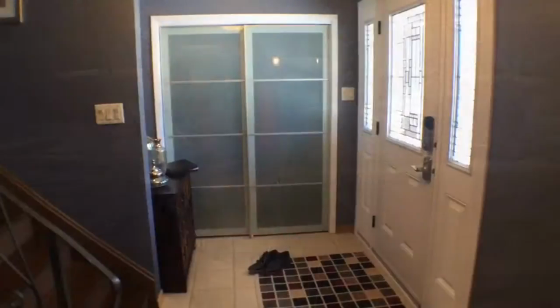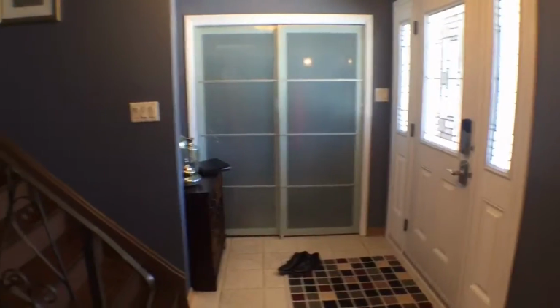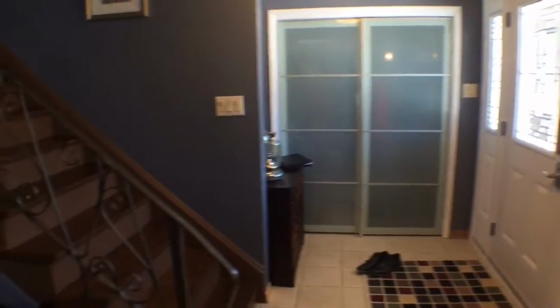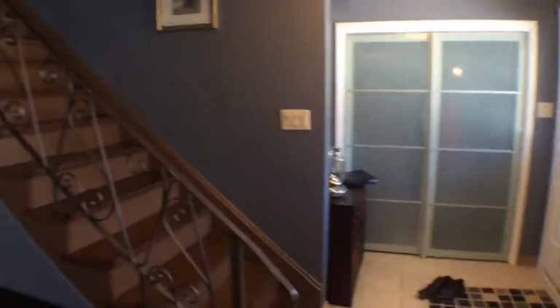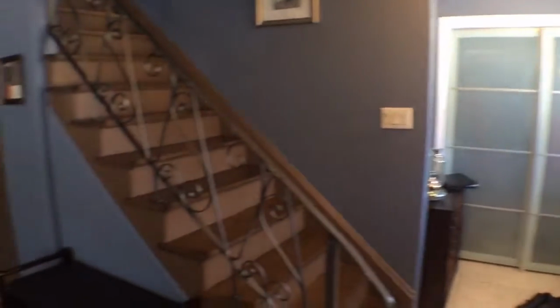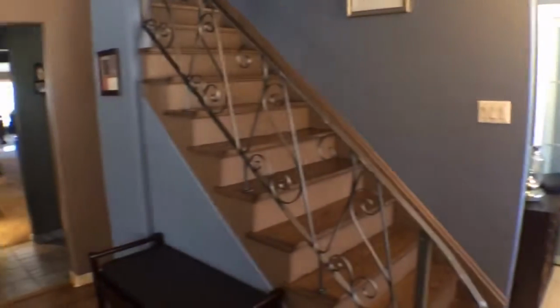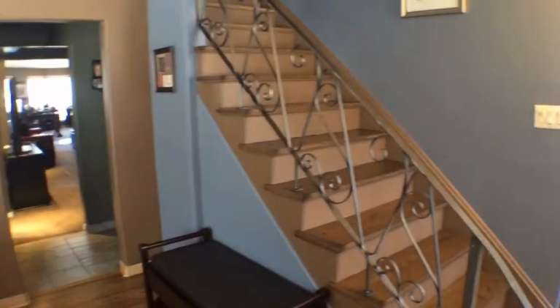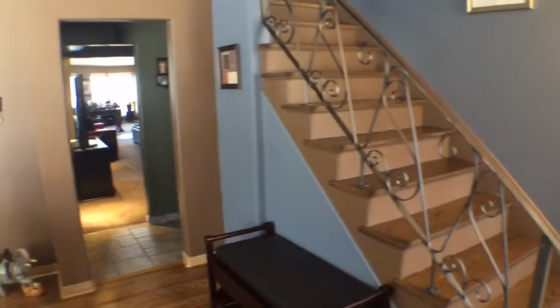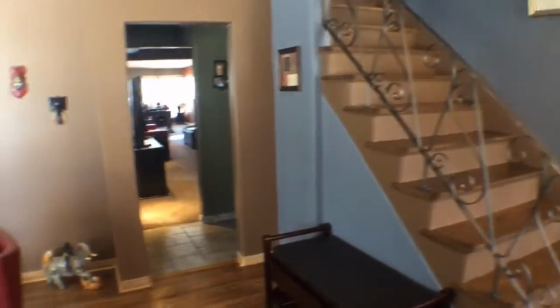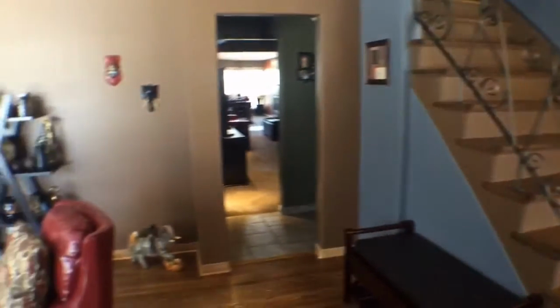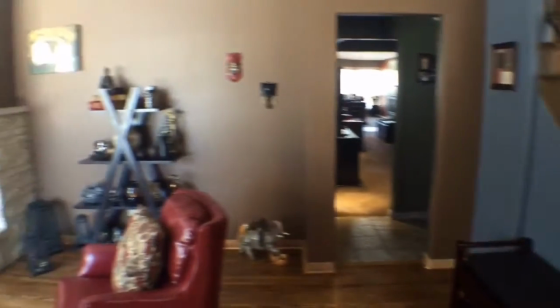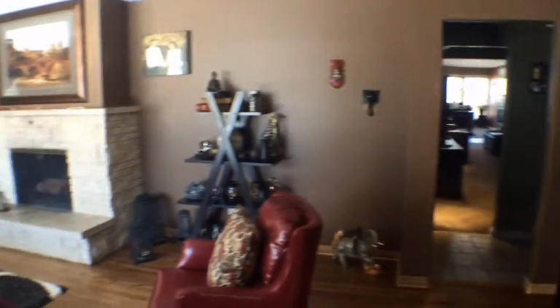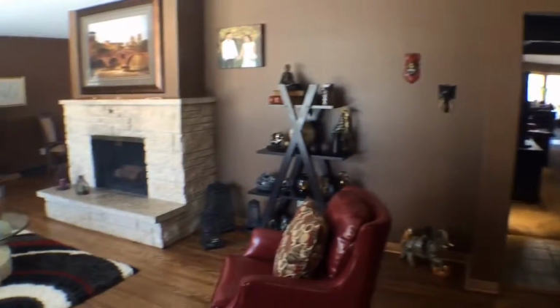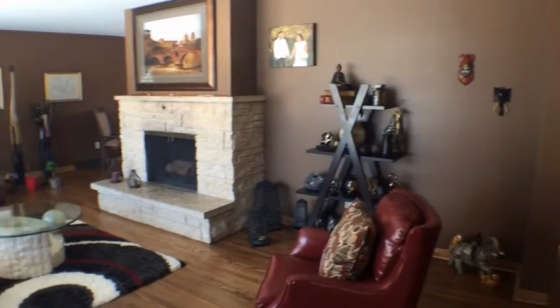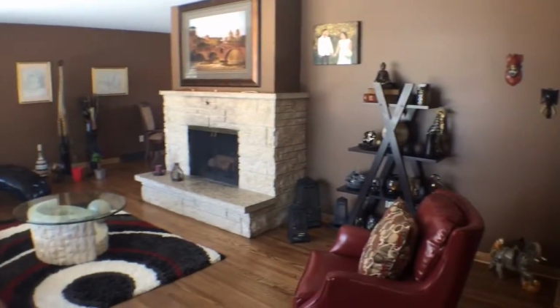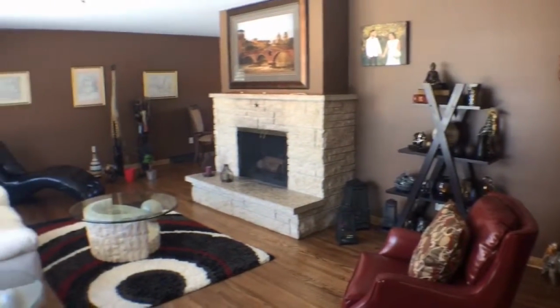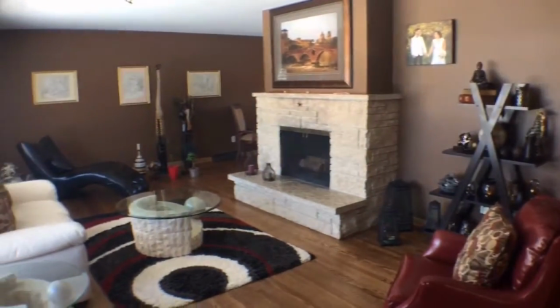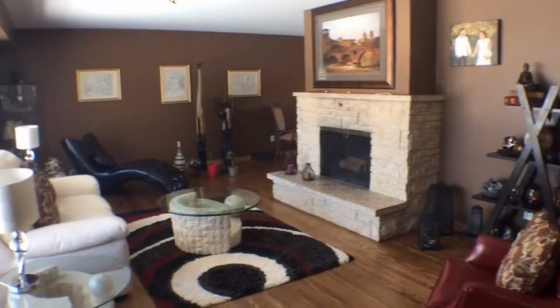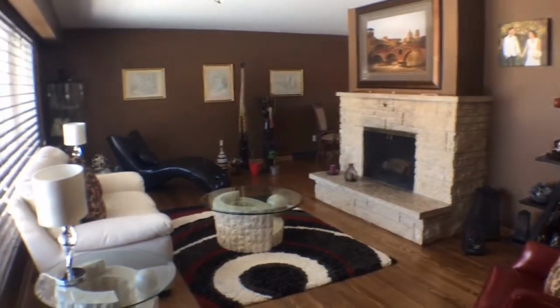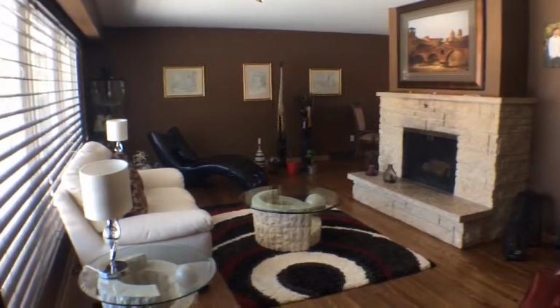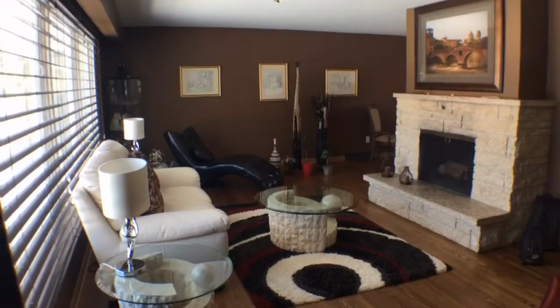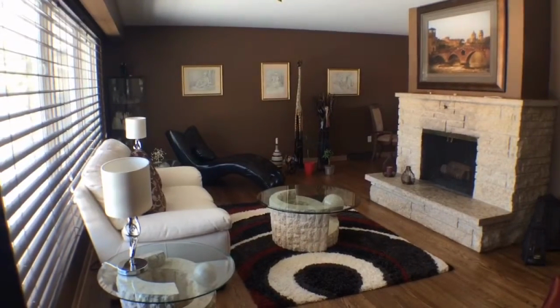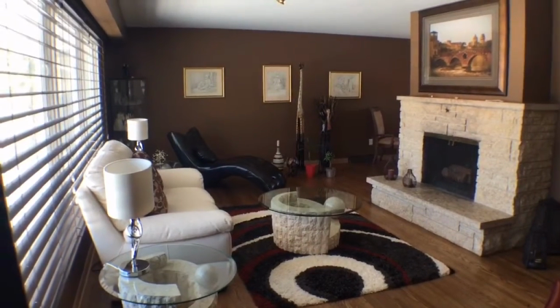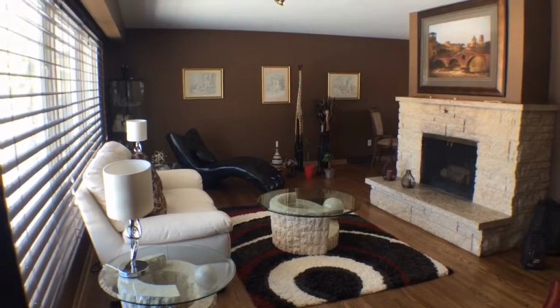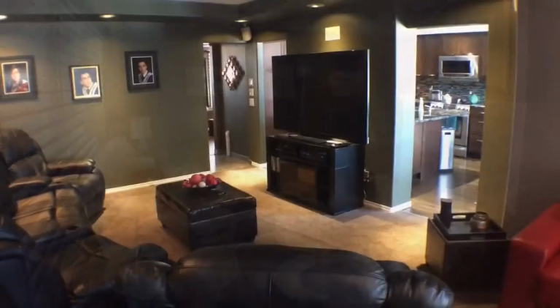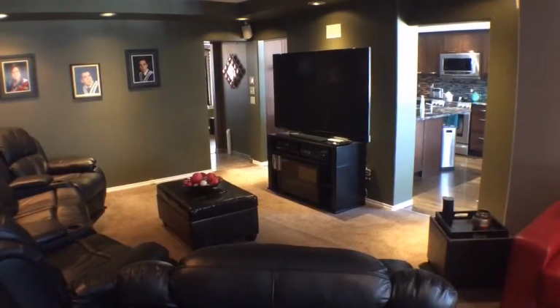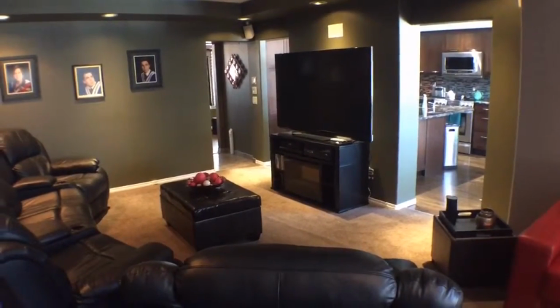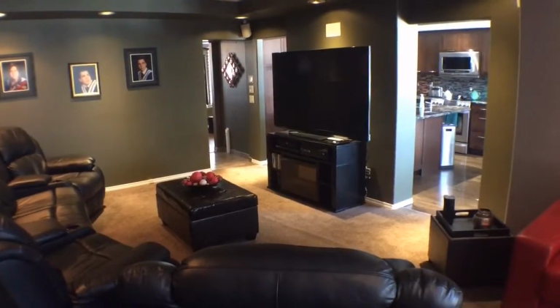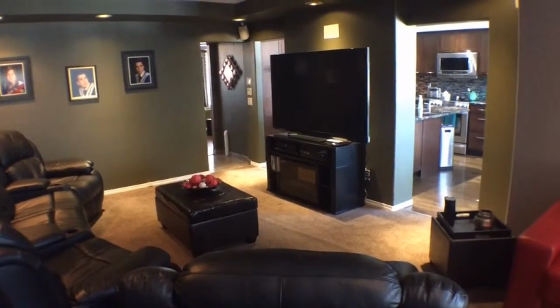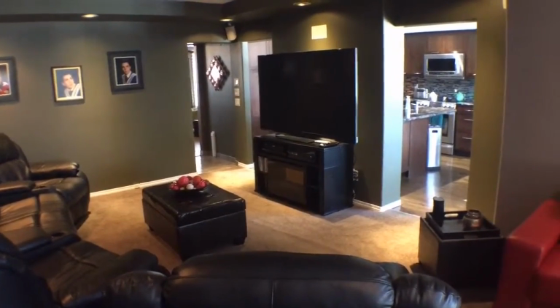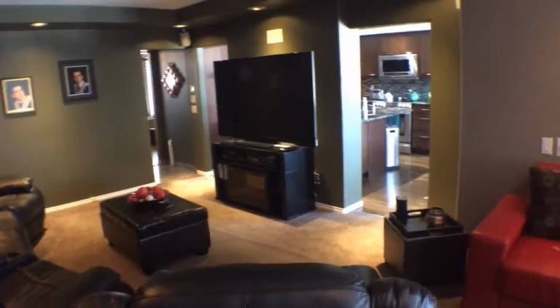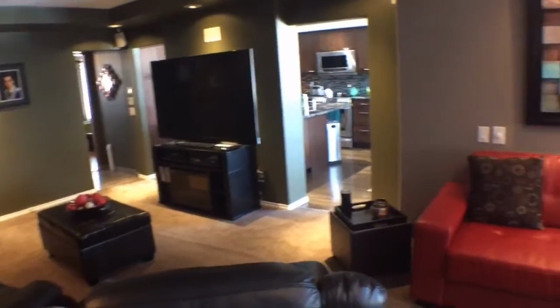This is our front foyer, absolutely beautiful, which opens up to the main living area. We've got a Tyndall Stone fireplace and lots of natural light. This is our main floor media room, which has full surround sound.